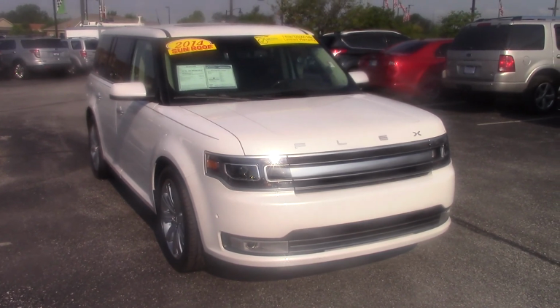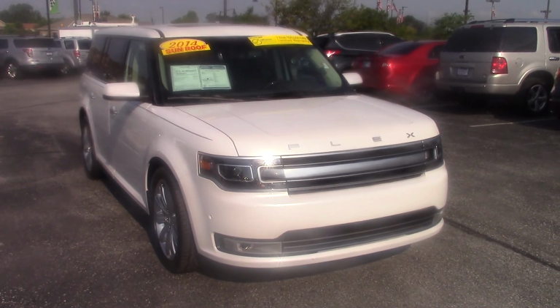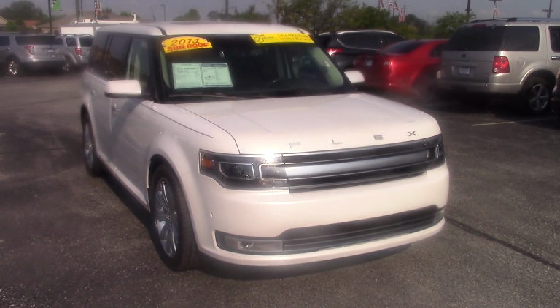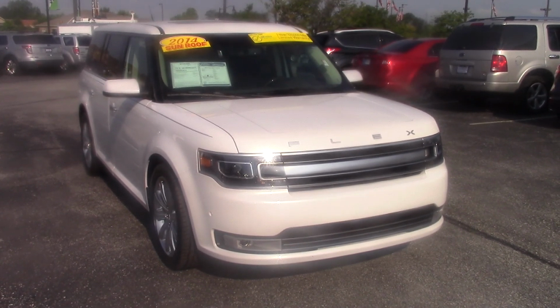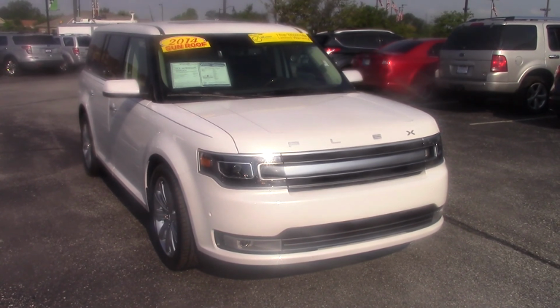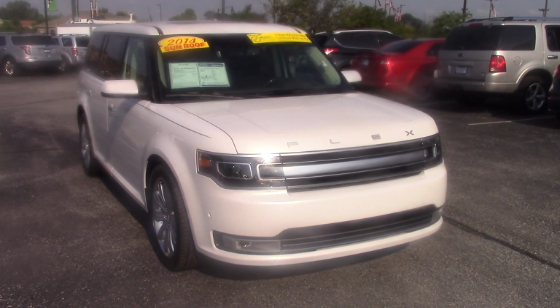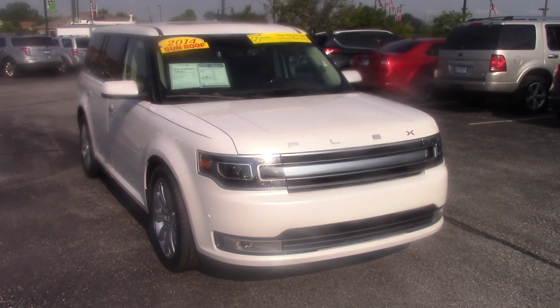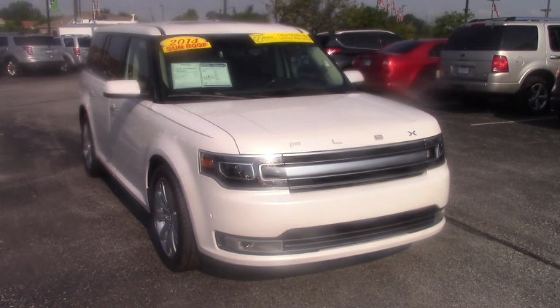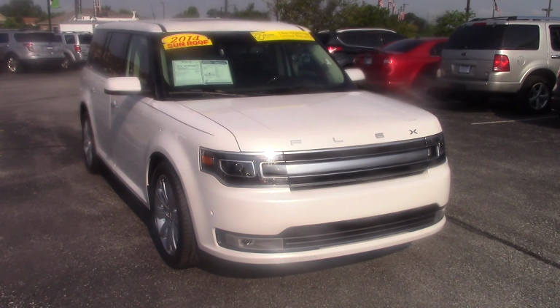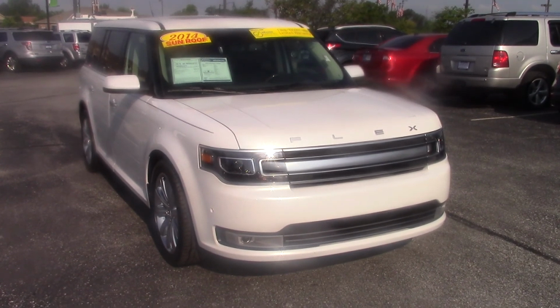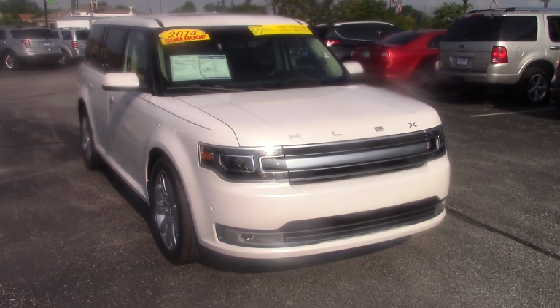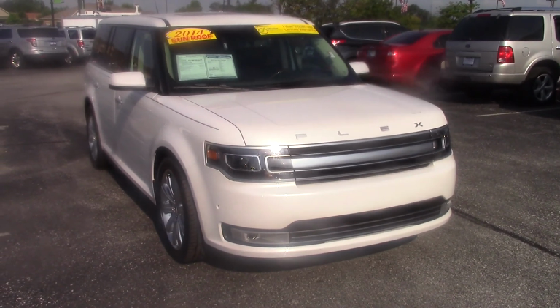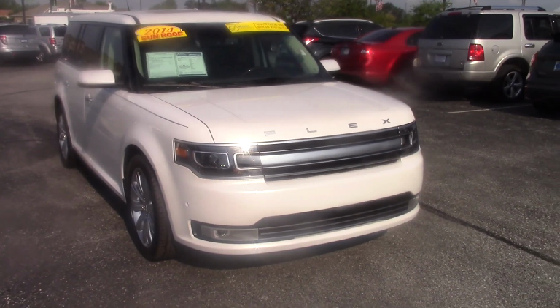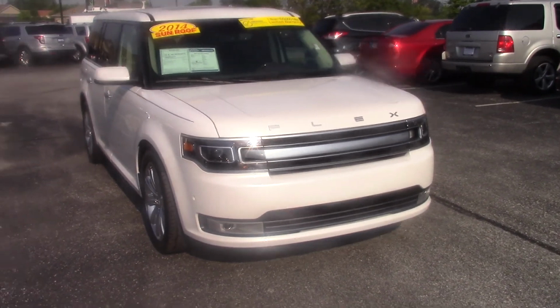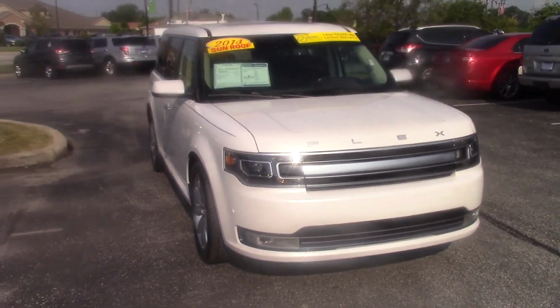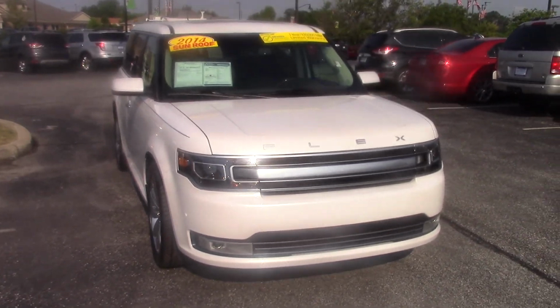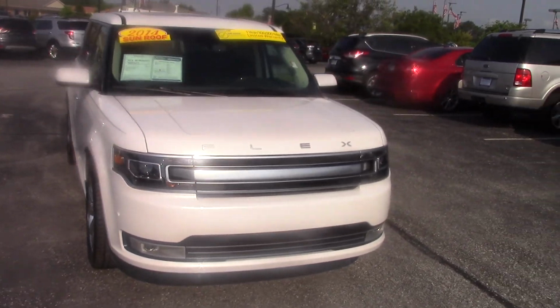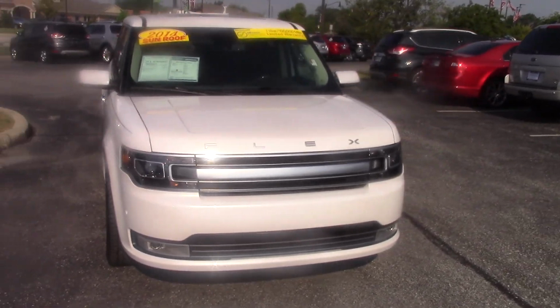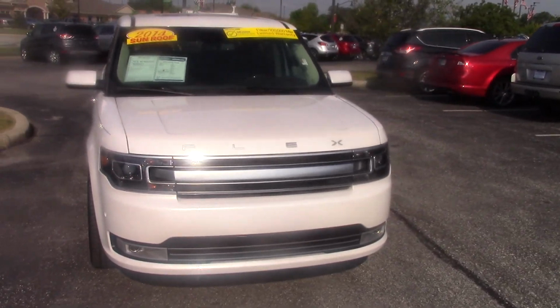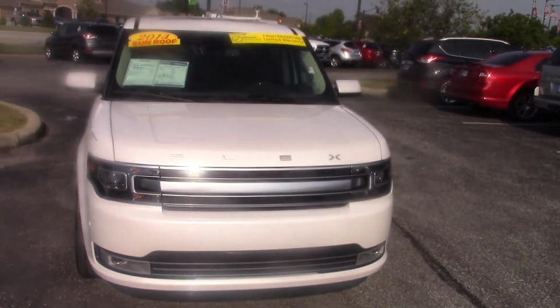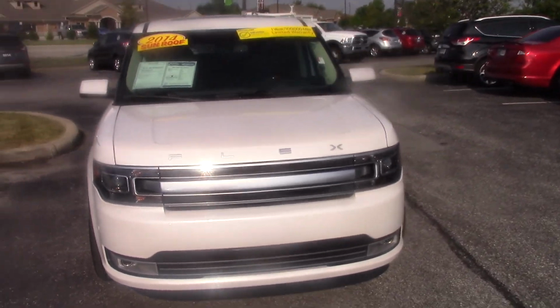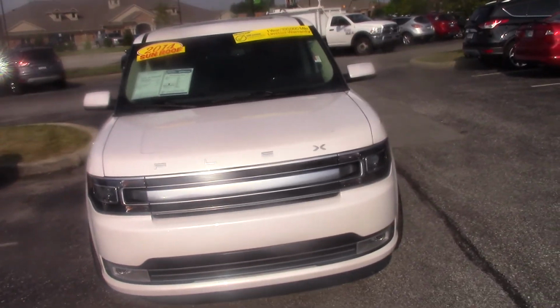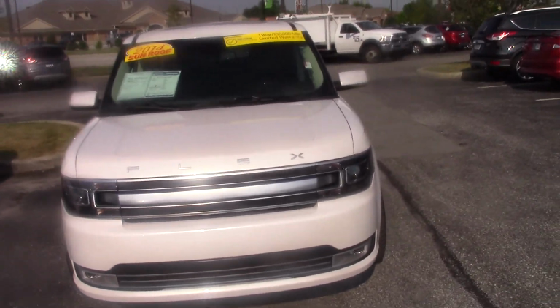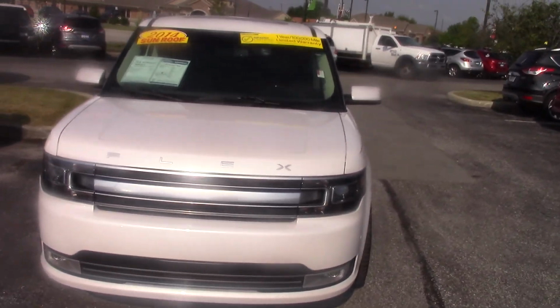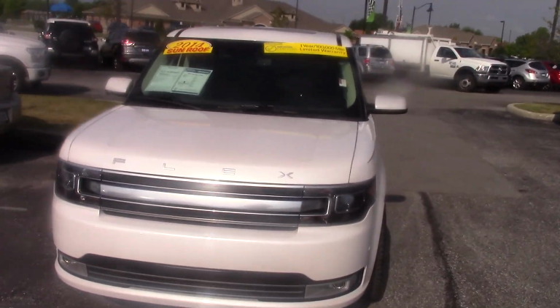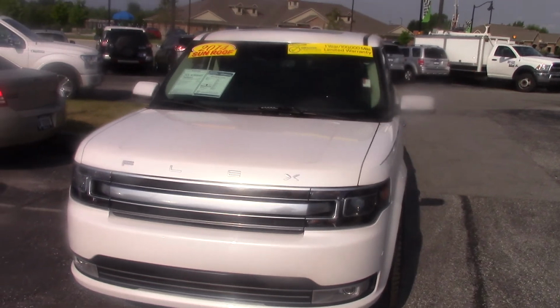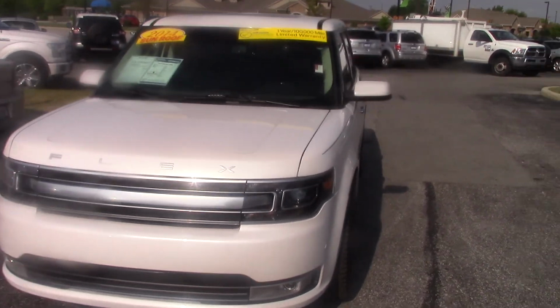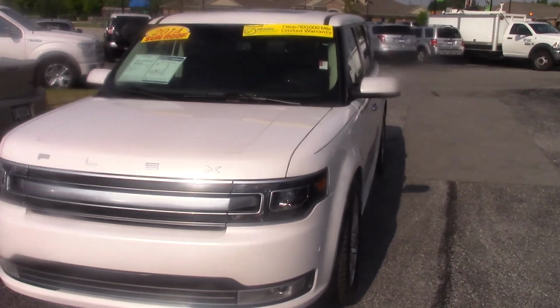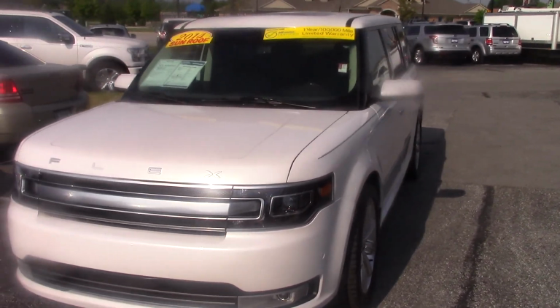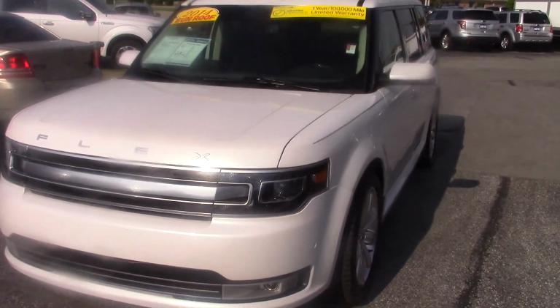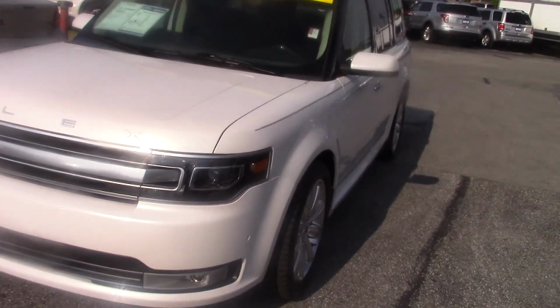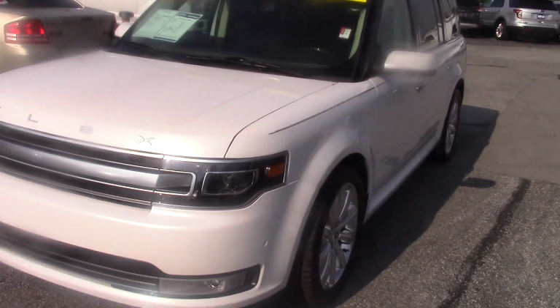Hi Rodney, this is the 2014 Ford Flex that you inquired about on the internet. This is a Bill Estes certified vehicle. It's all-wheel drive and it is a Limited.